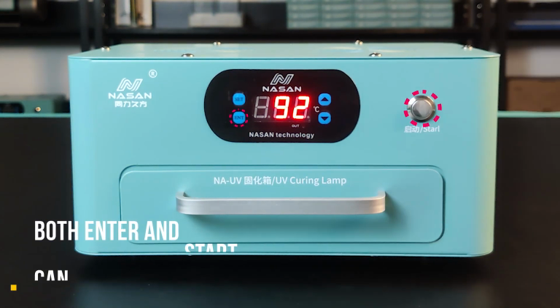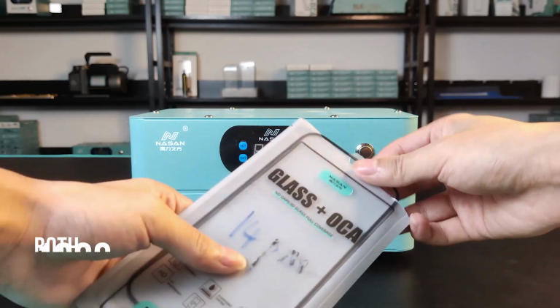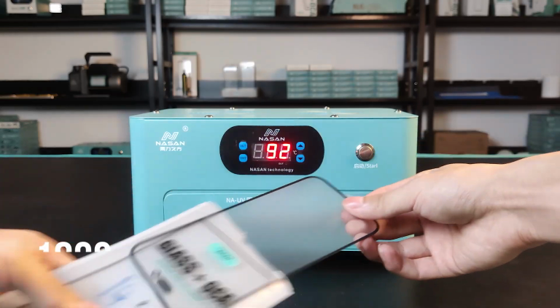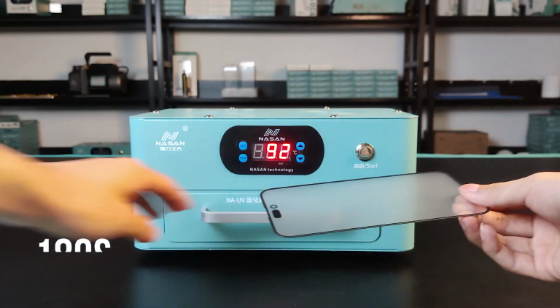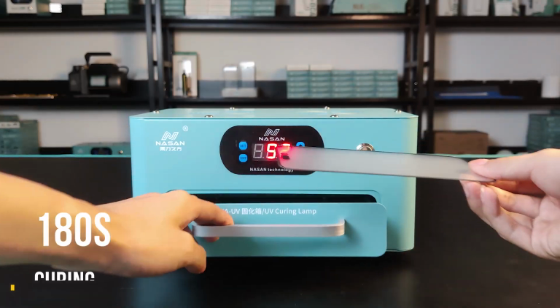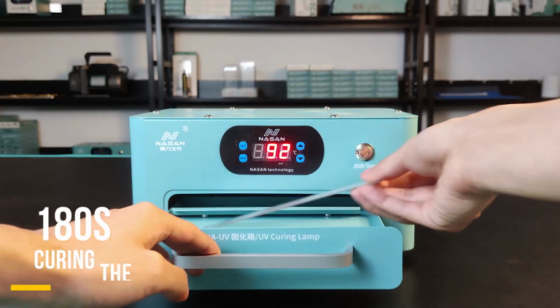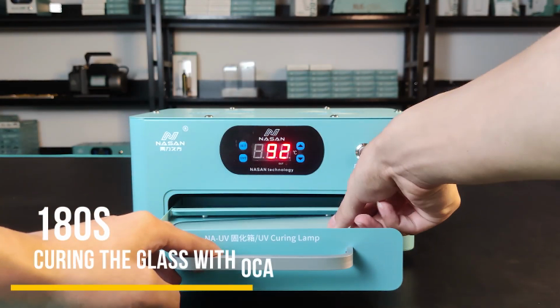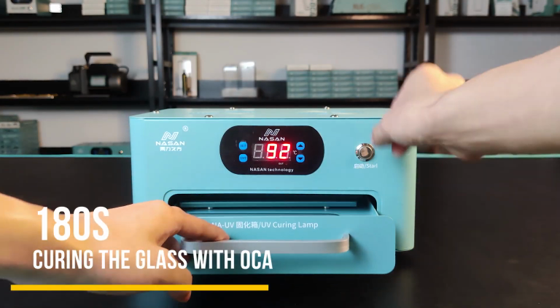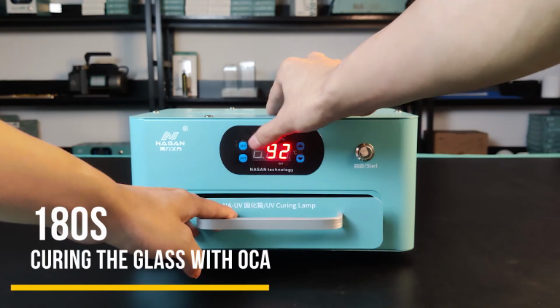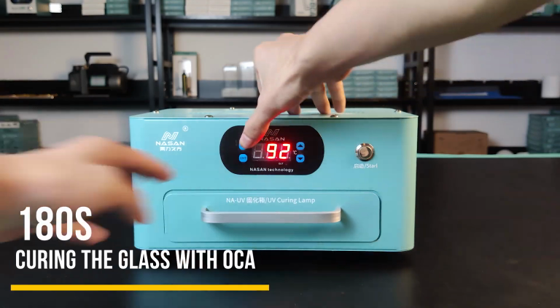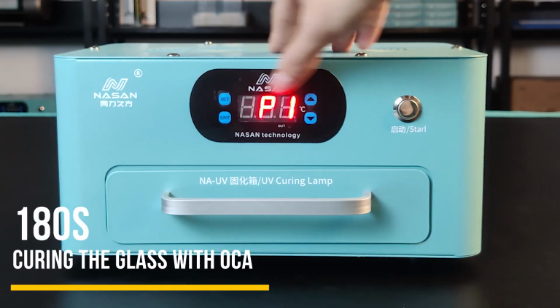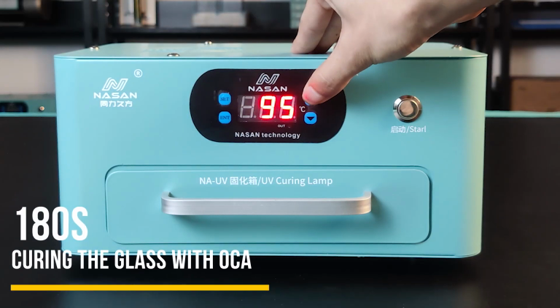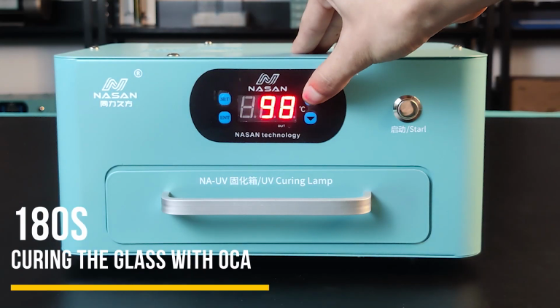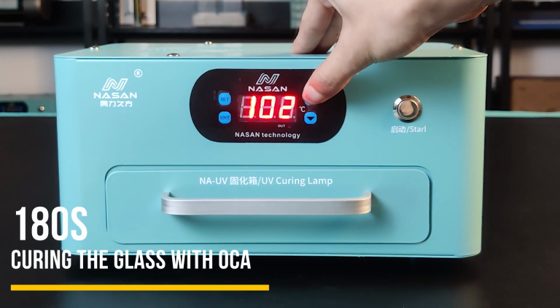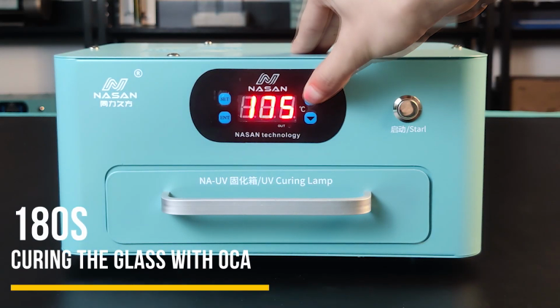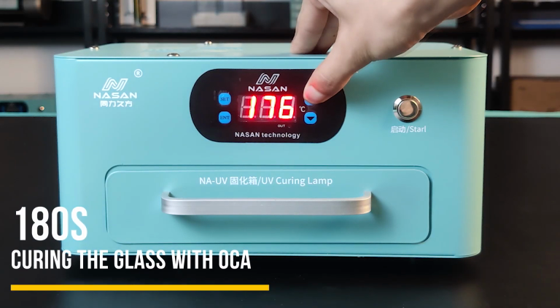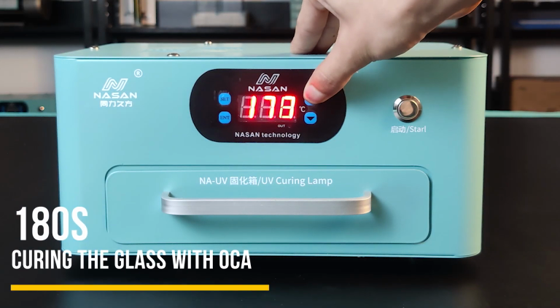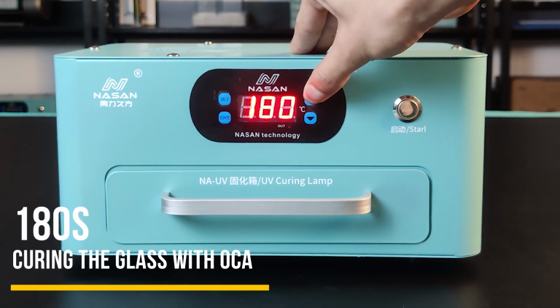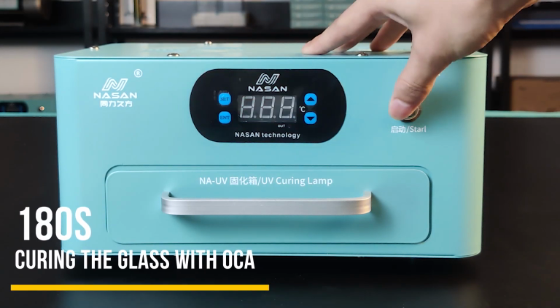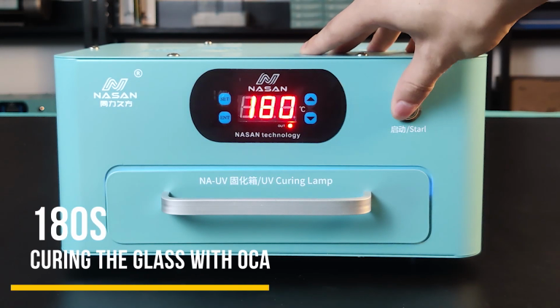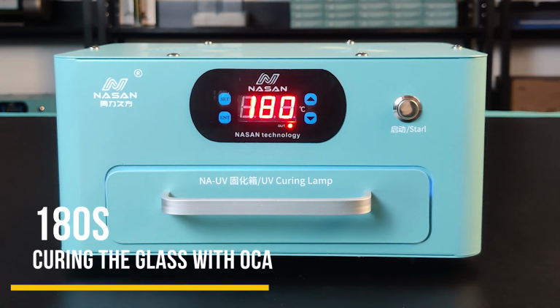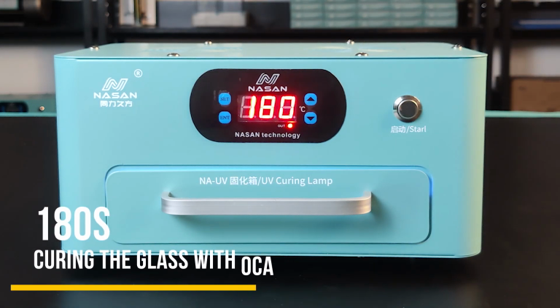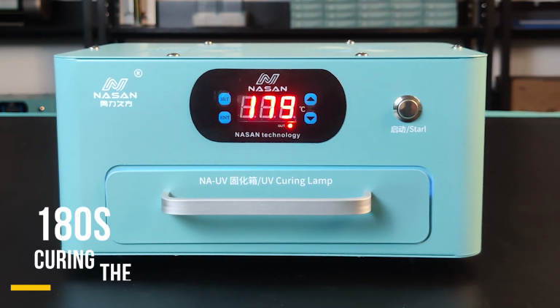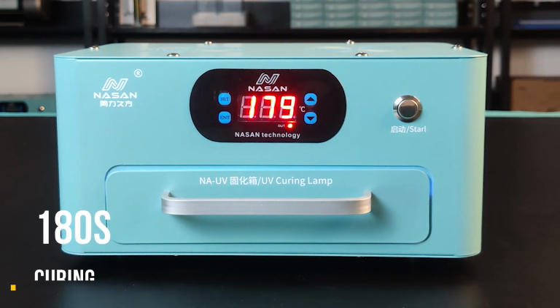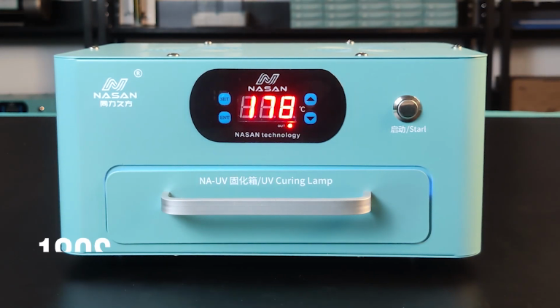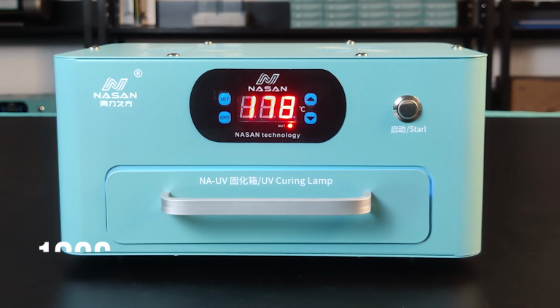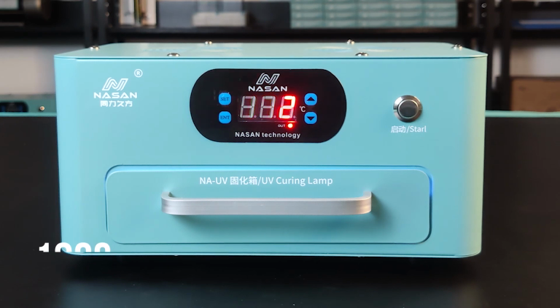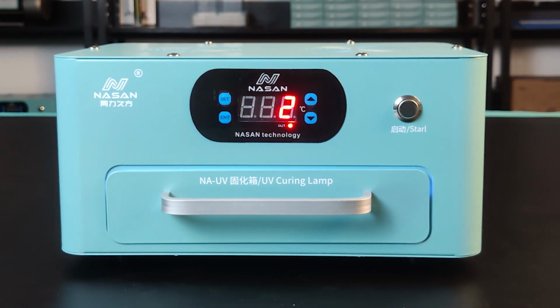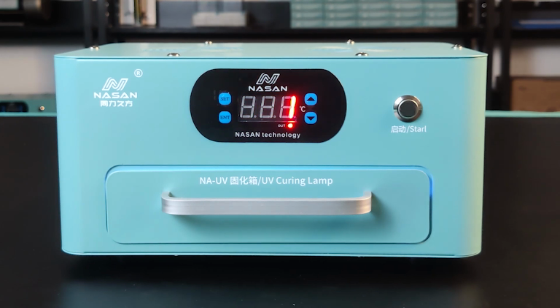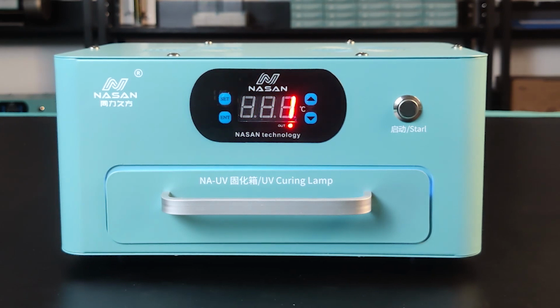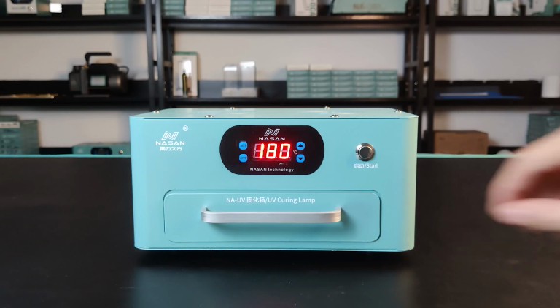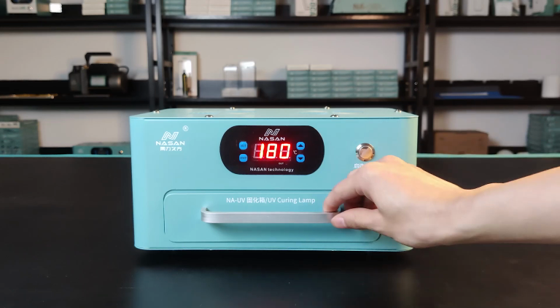For the parameter setting: 118 seconds for curving the glass with OCA before you do the lamination. It can avoid the waves and the flex cable print on the screen.